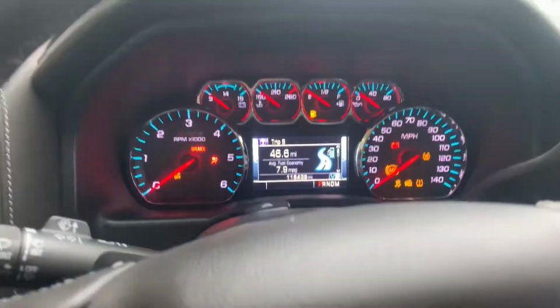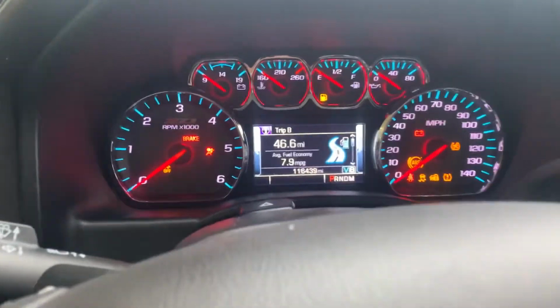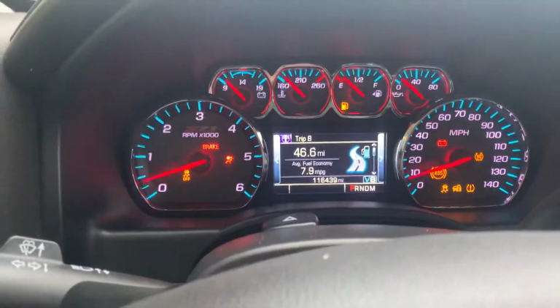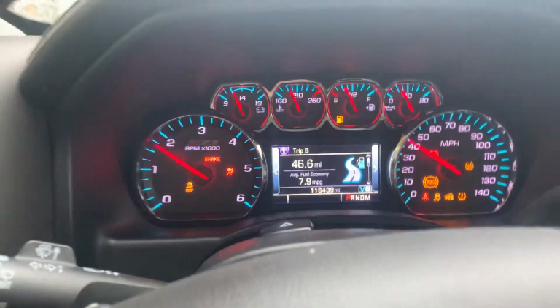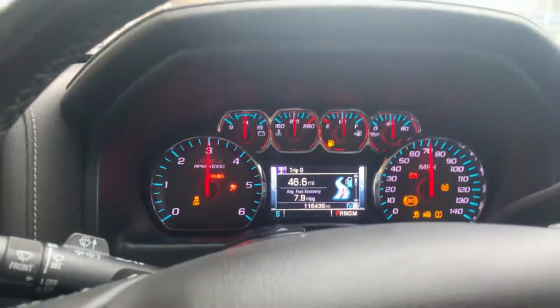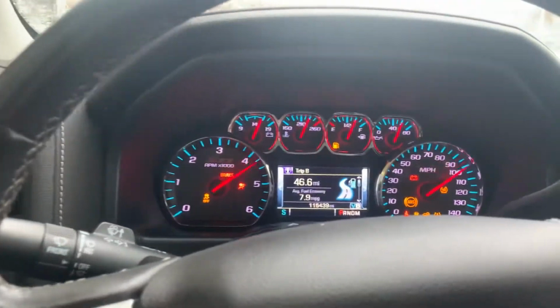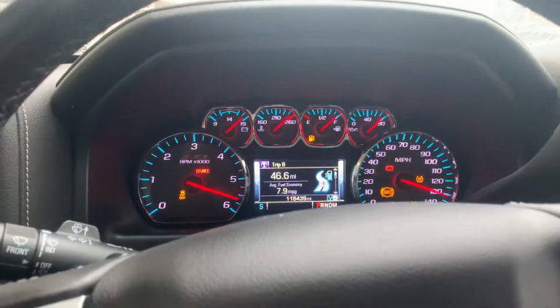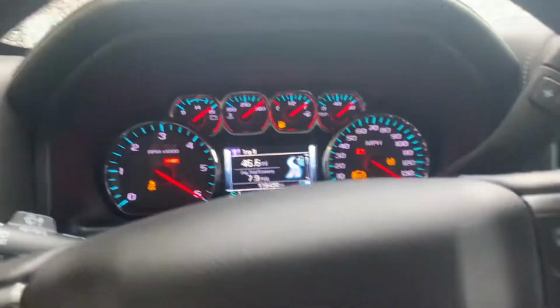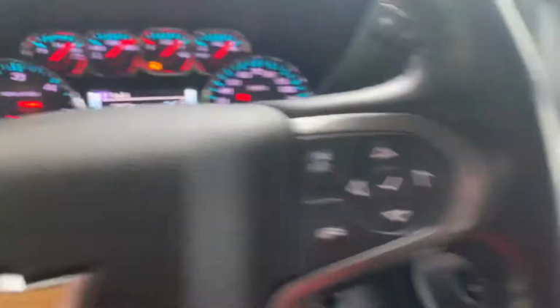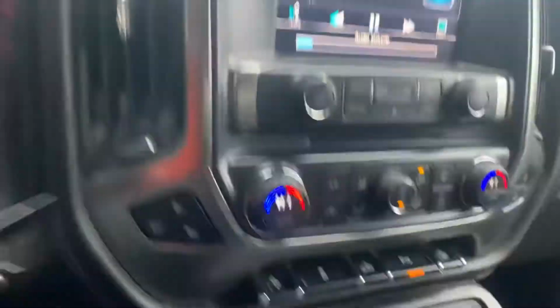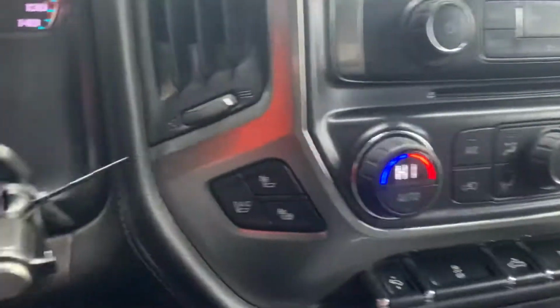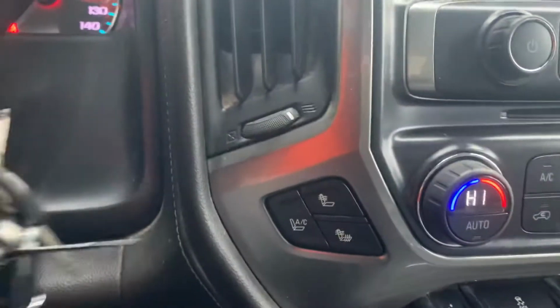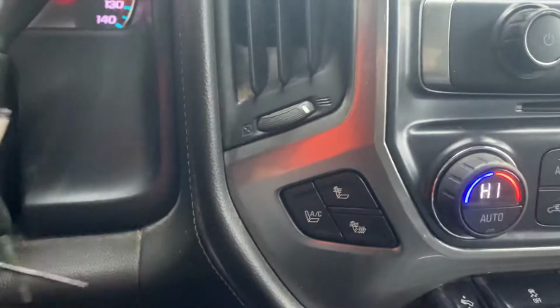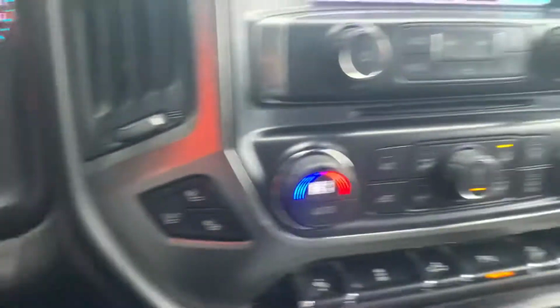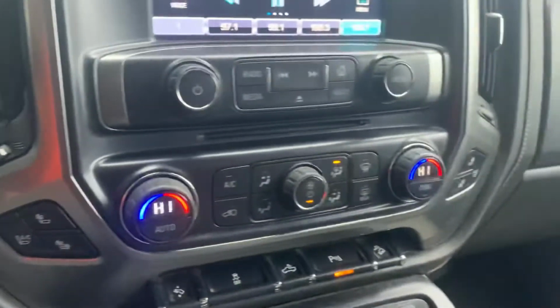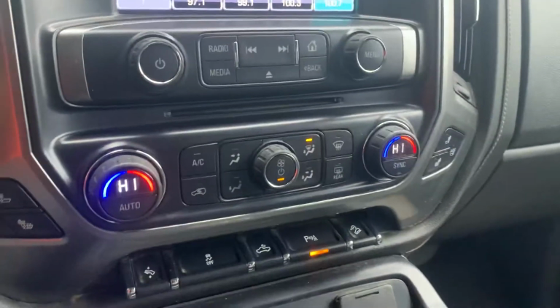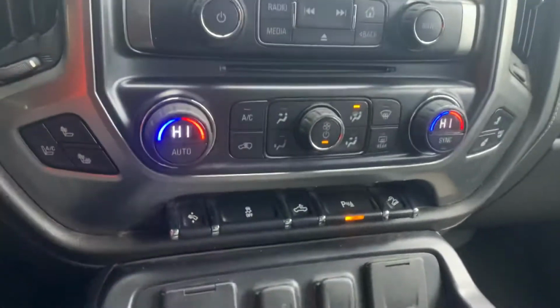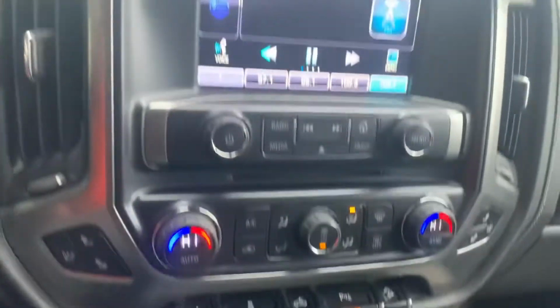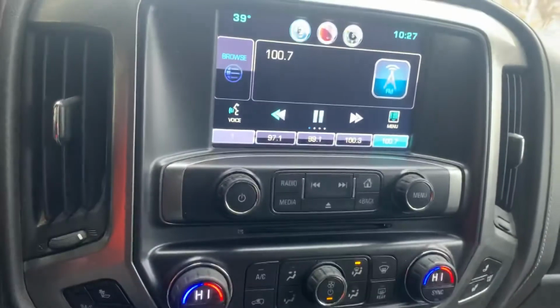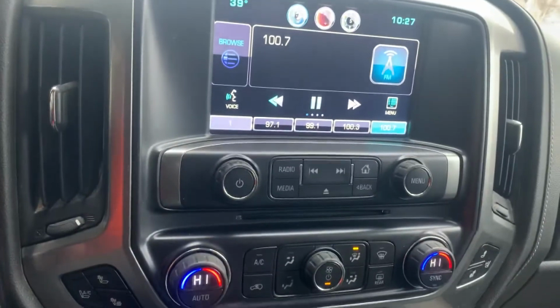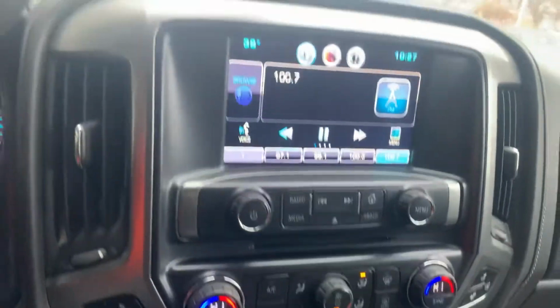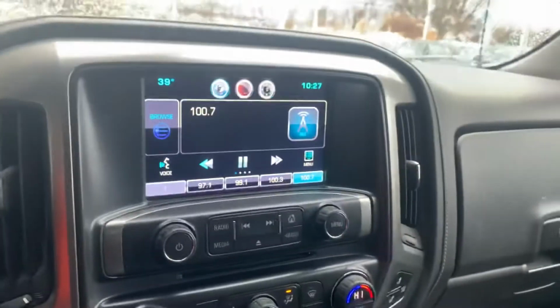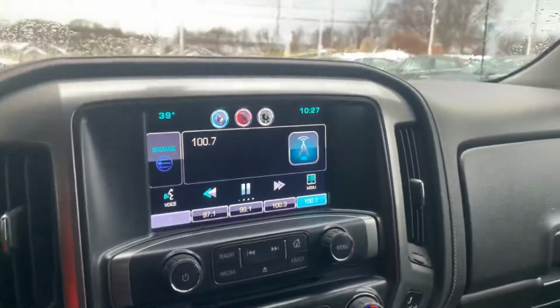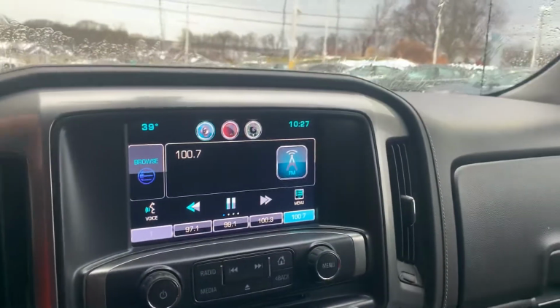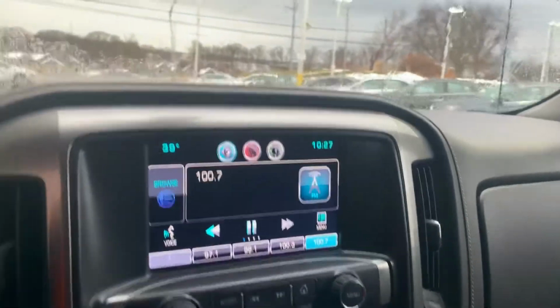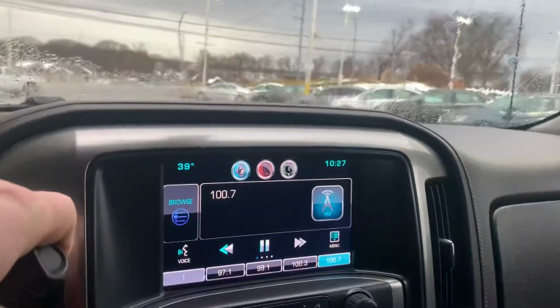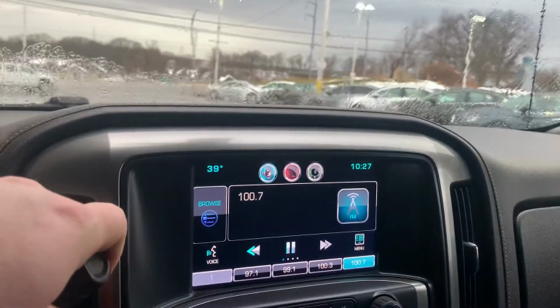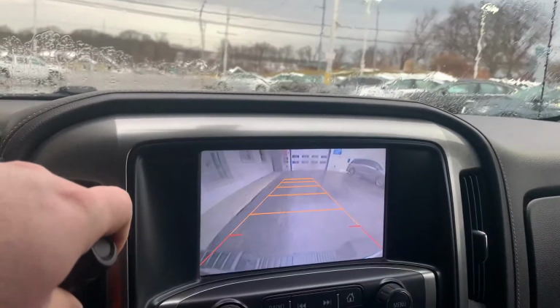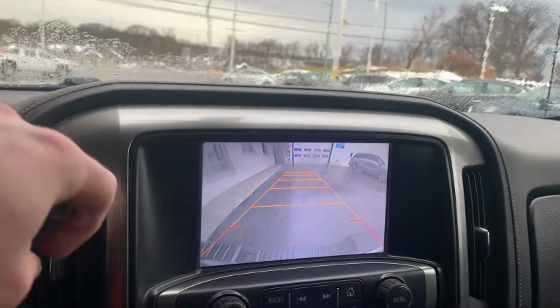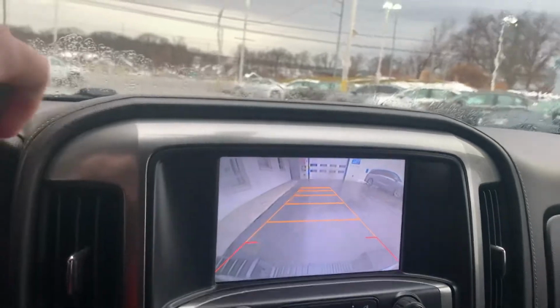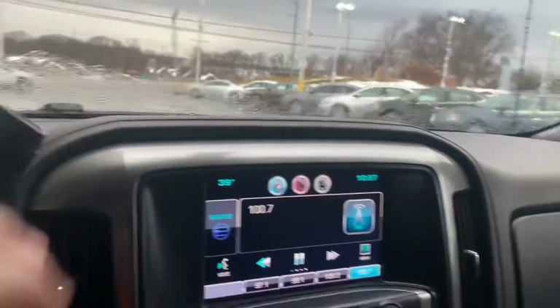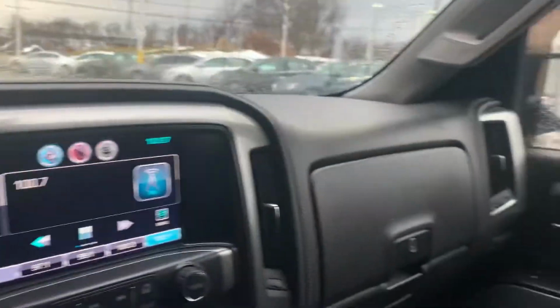Starts right up, 116,000 miles. Got some nice features: heated and cooled seats, dual climate control, backup camera. Lots of really awesome features.